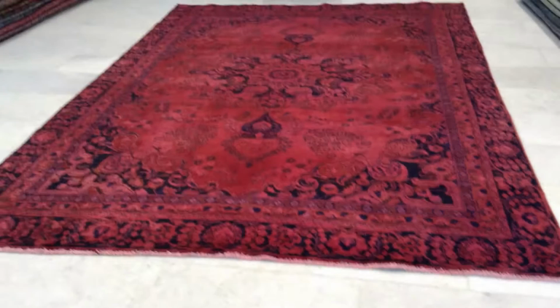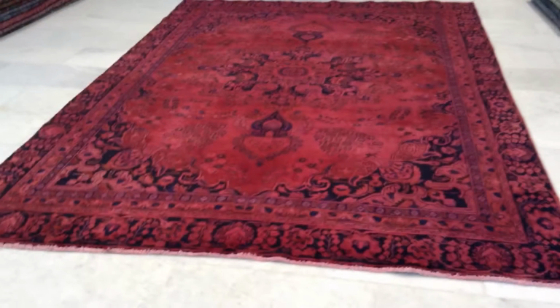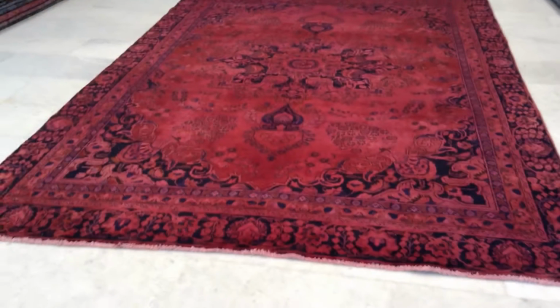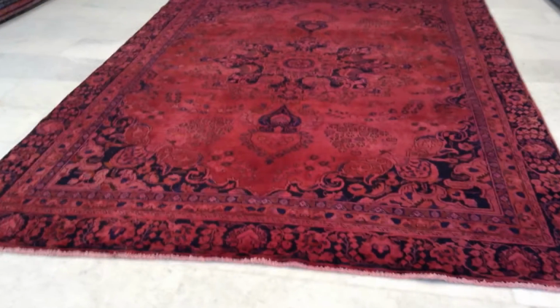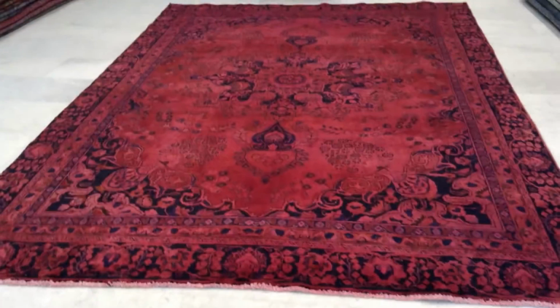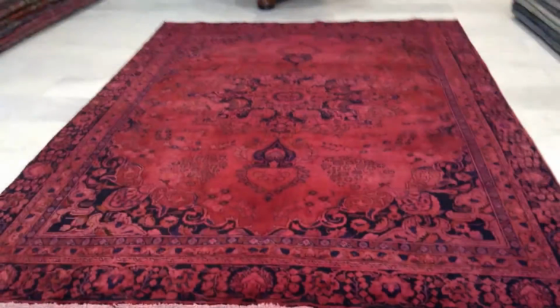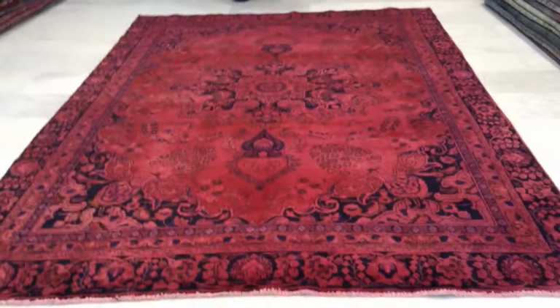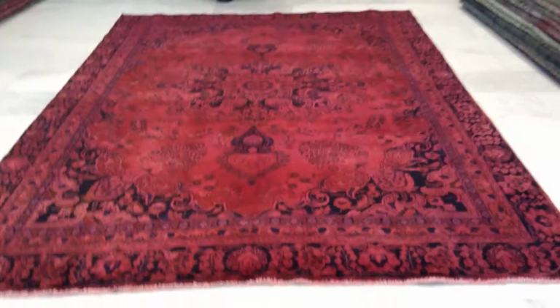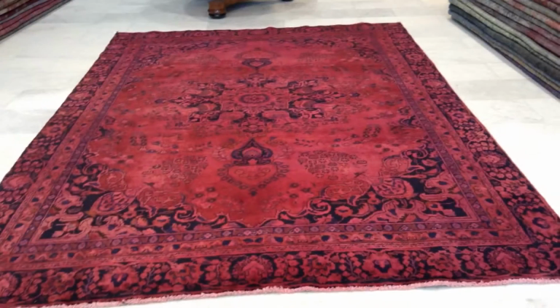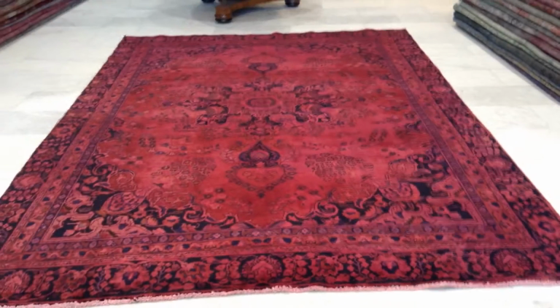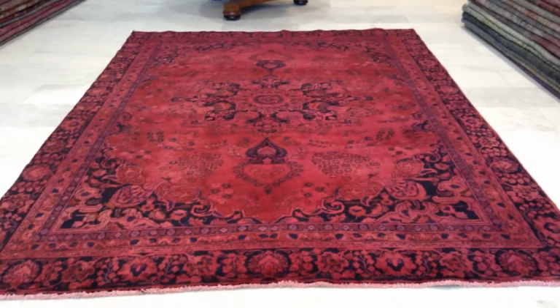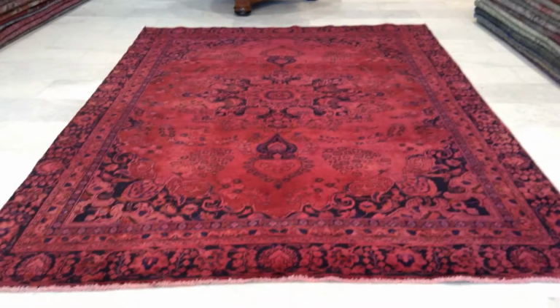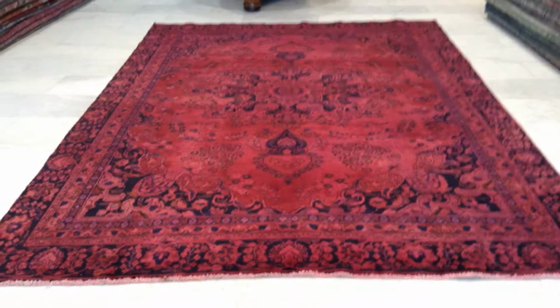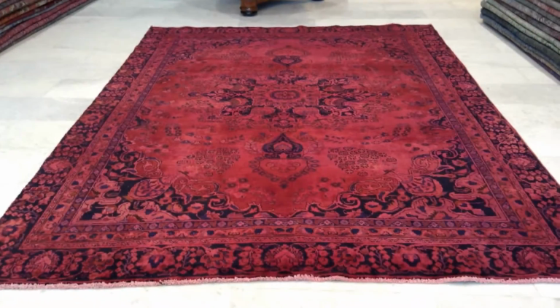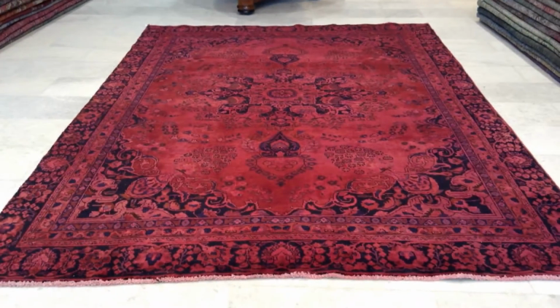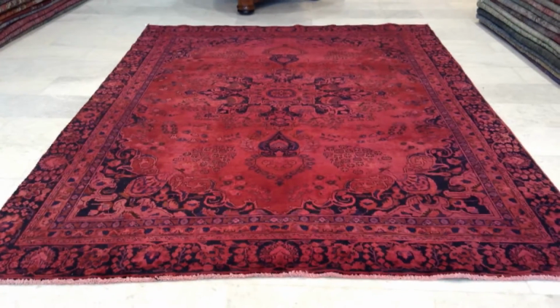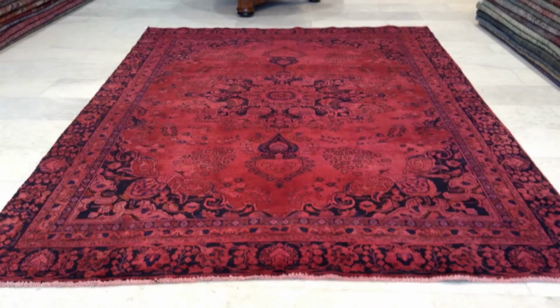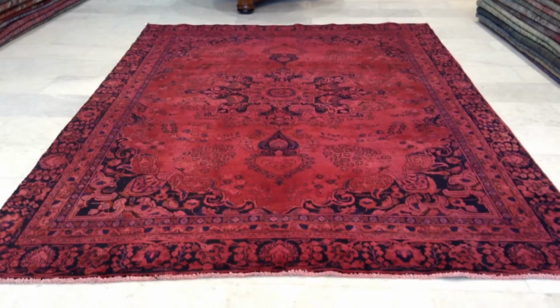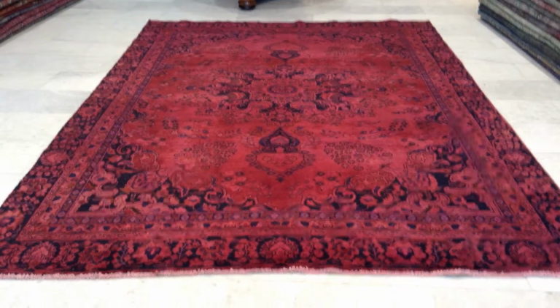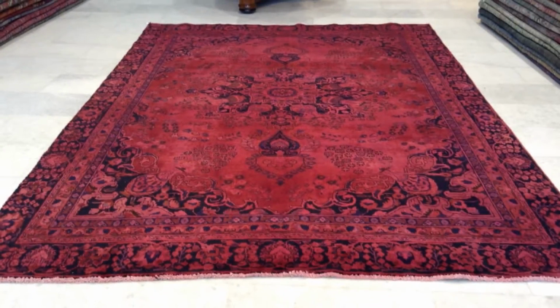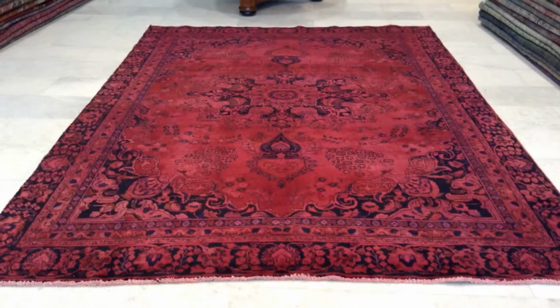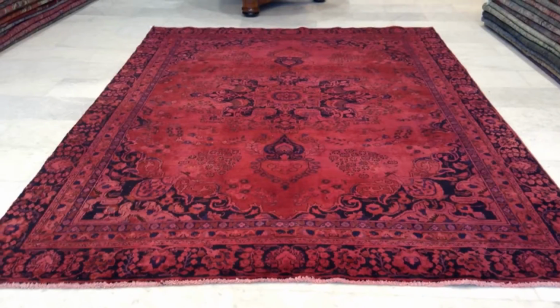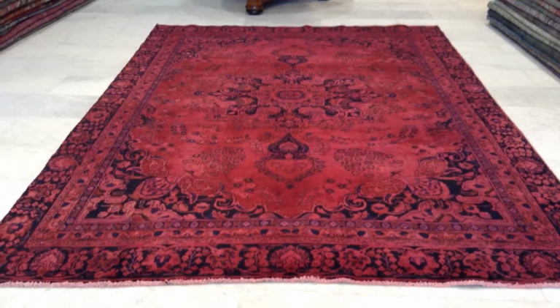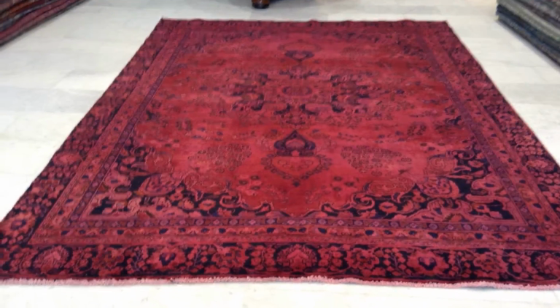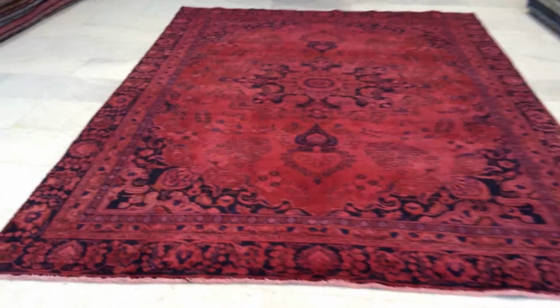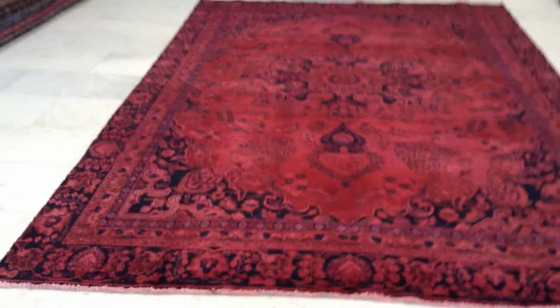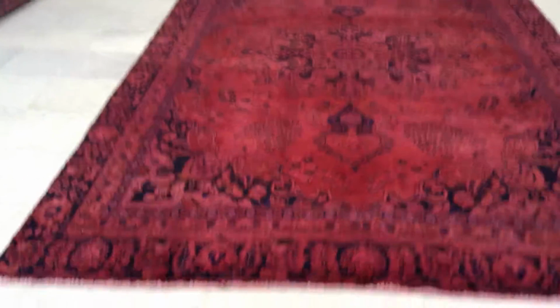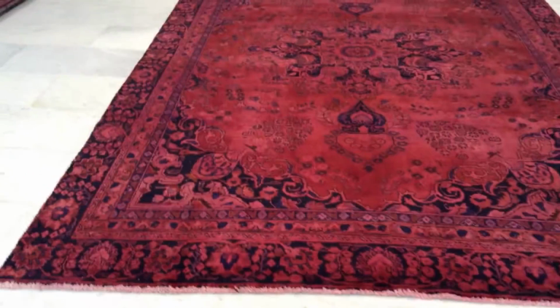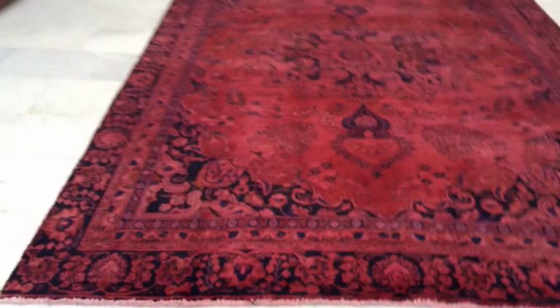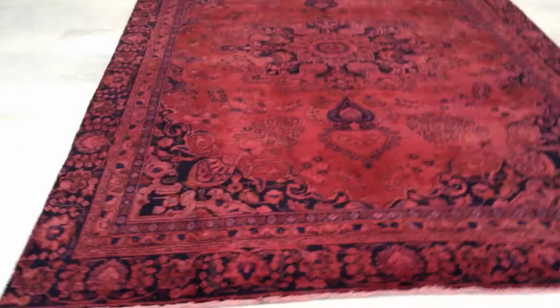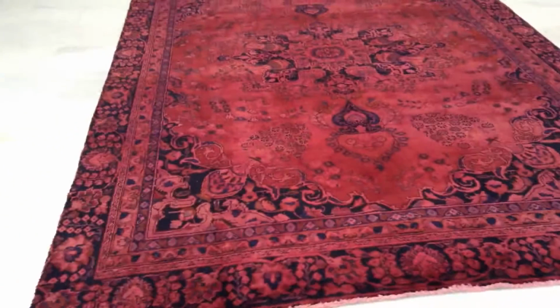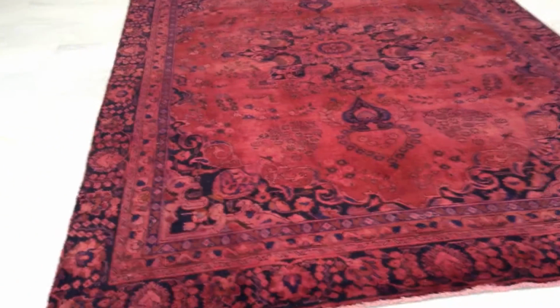This carpet's colors are being picked up very well by the camera. It's got a very beautiful red tone to it — raspberry red, but very beautiful red.